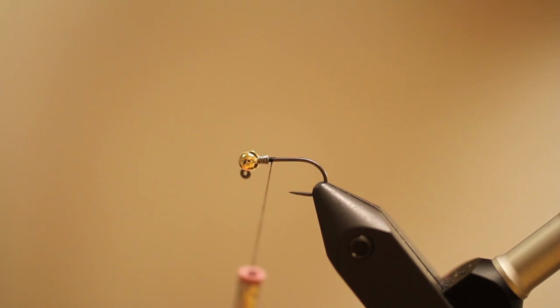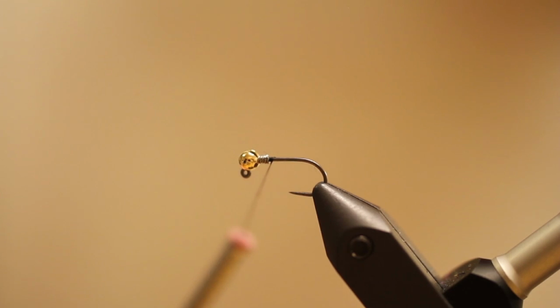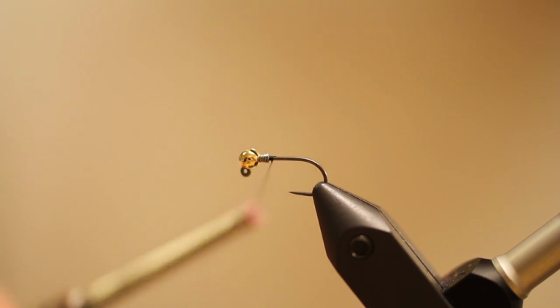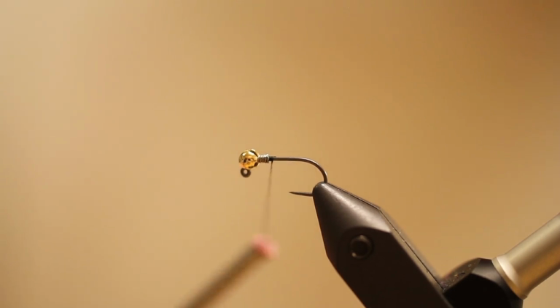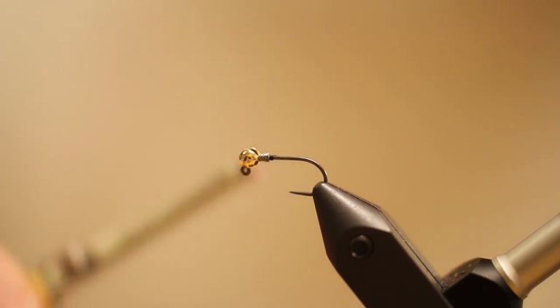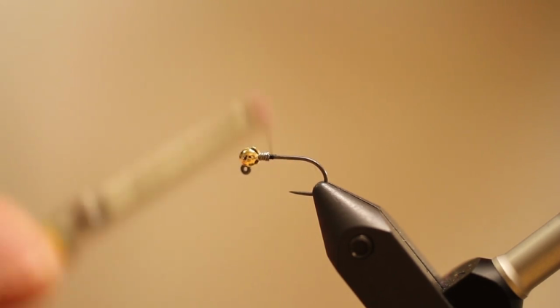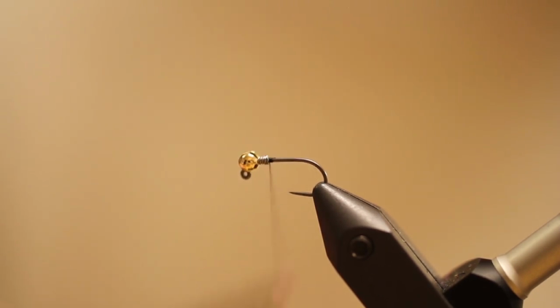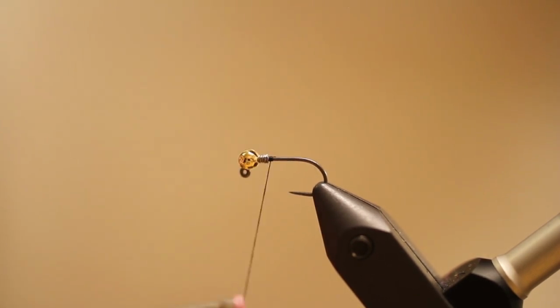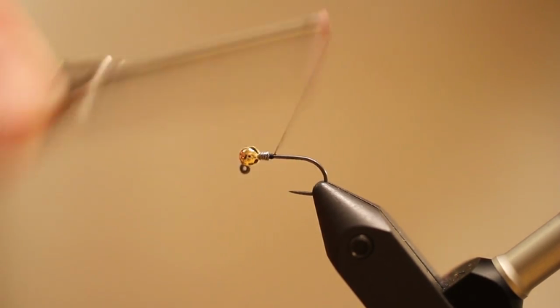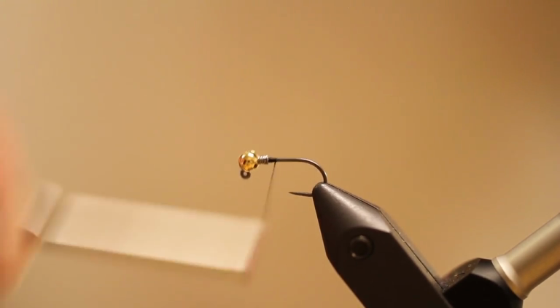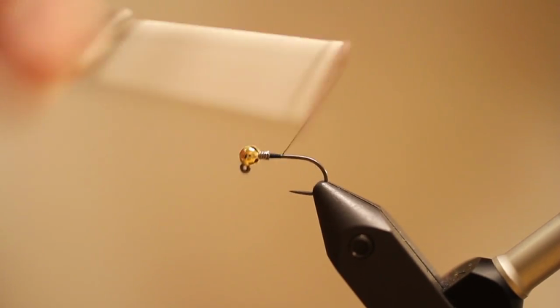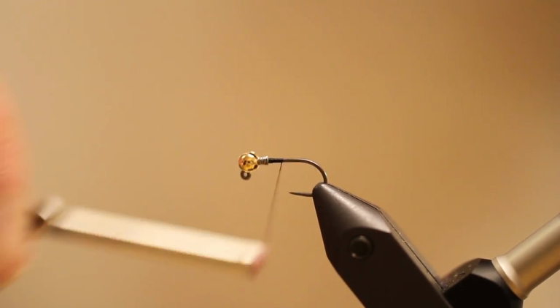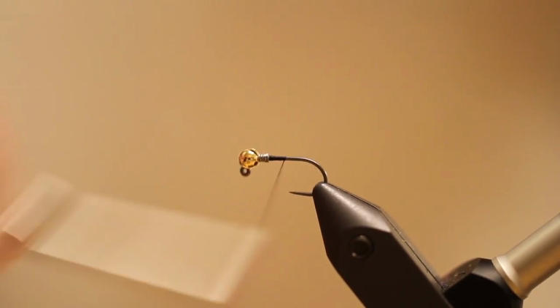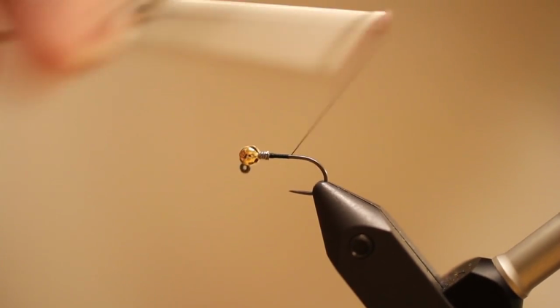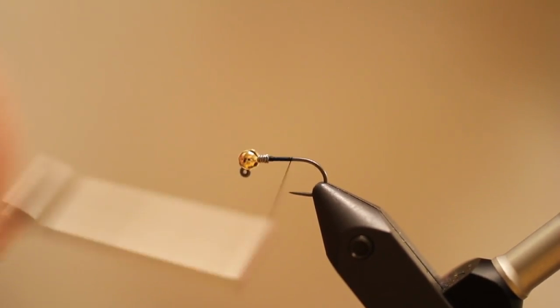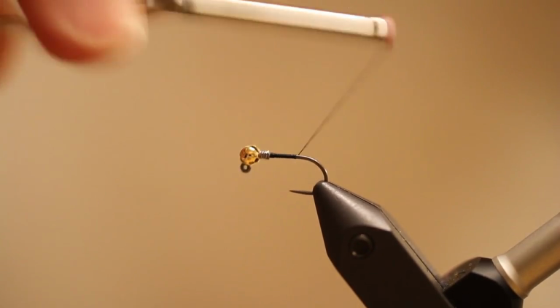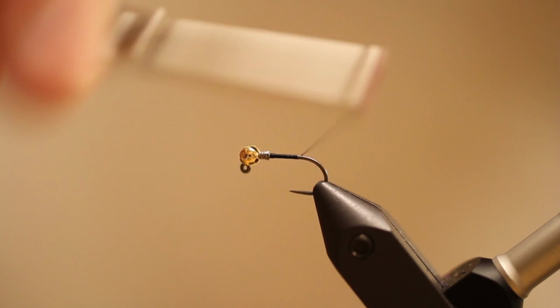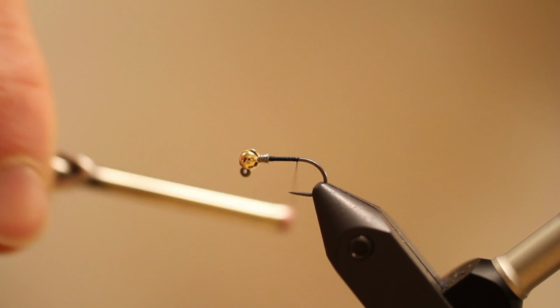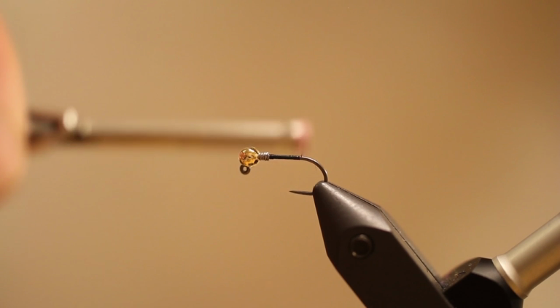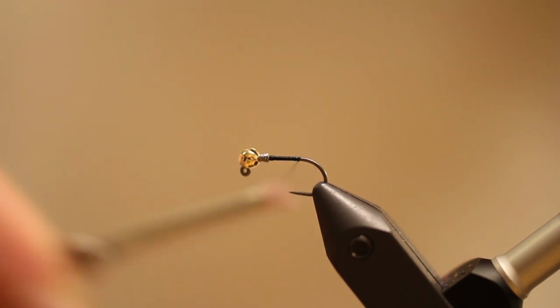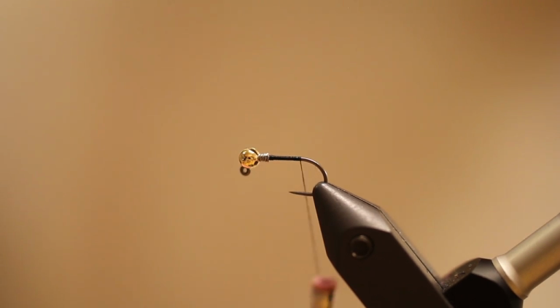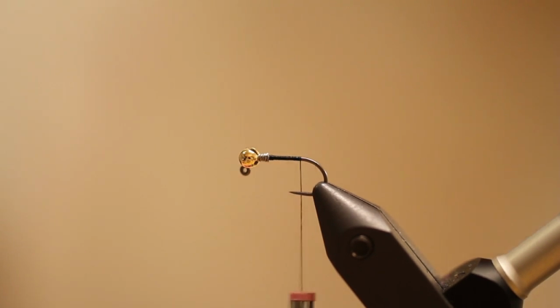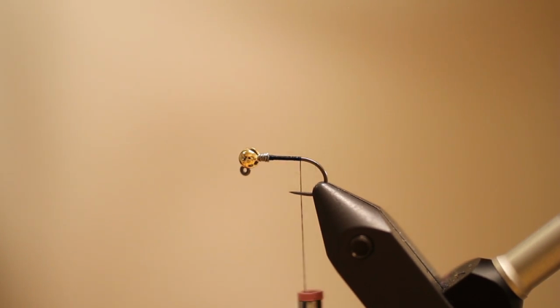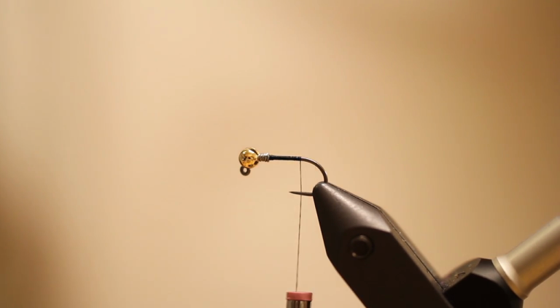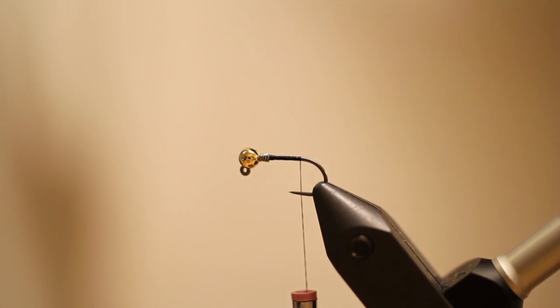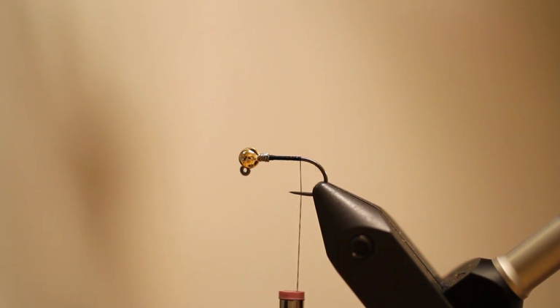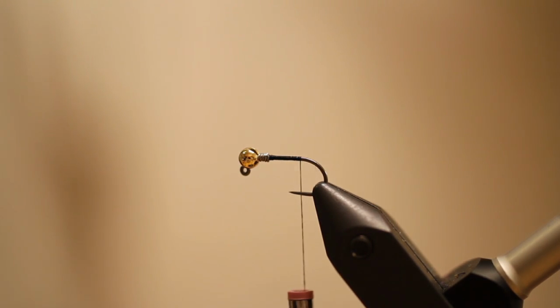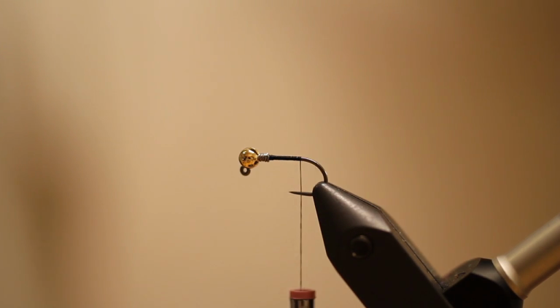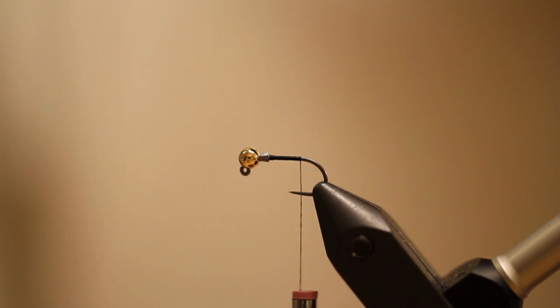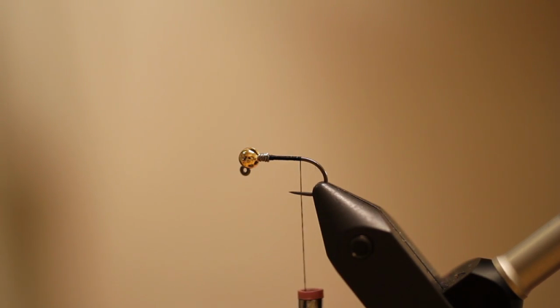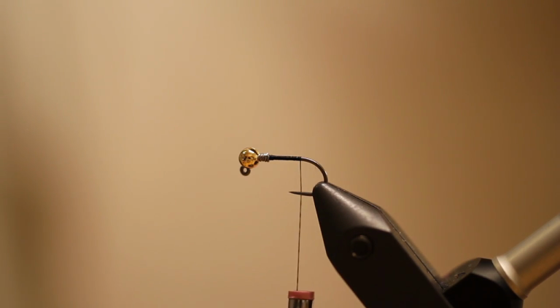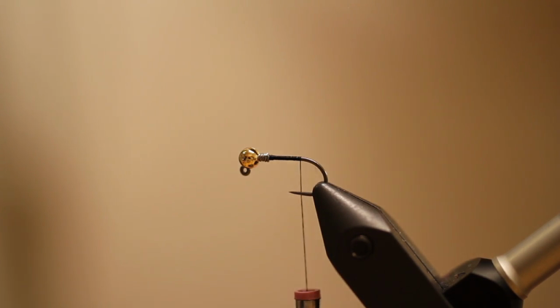I'm going to start with some black thread behind this bead. We're going to go ahead and take it back. This is a straight-shanked hook, so we don't want to go to where the hook starts to bend. We don't want to get too far back.